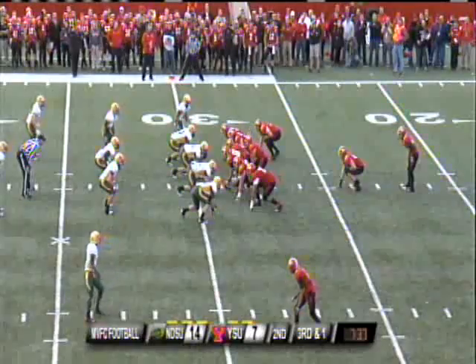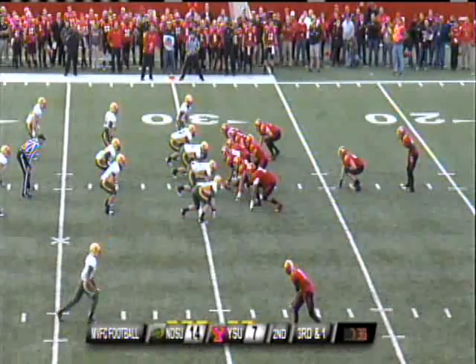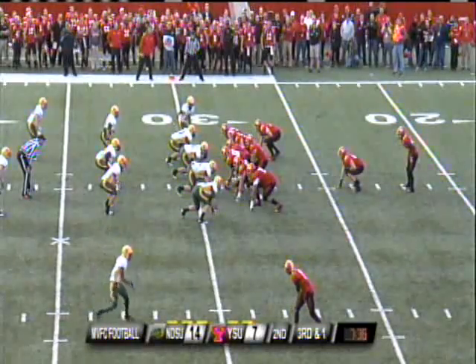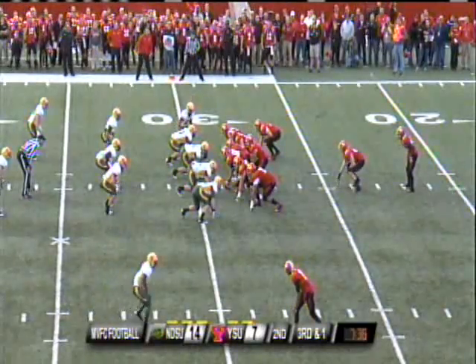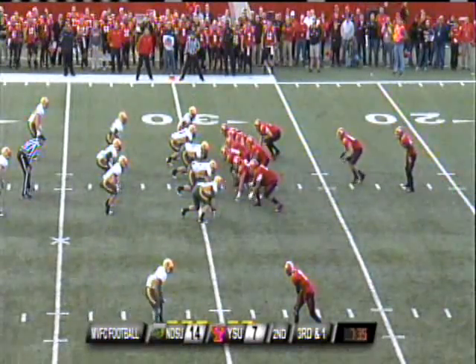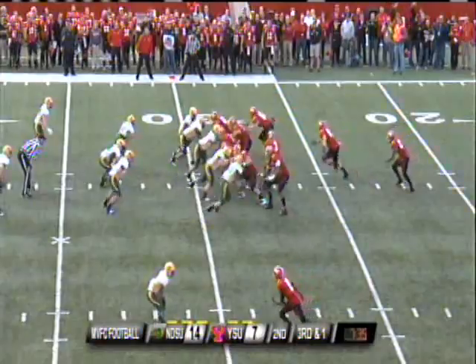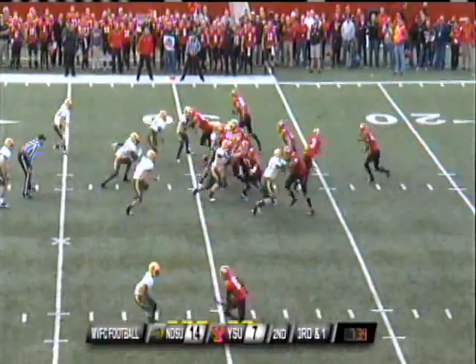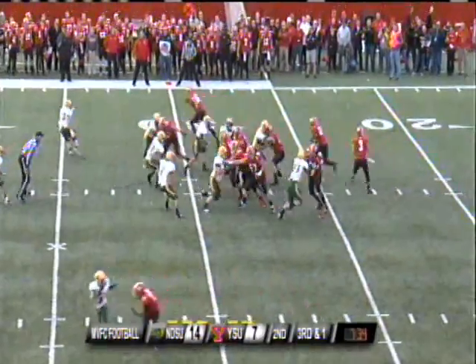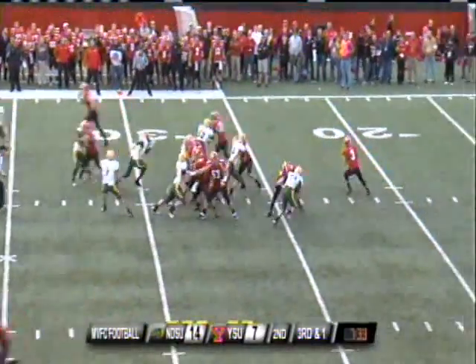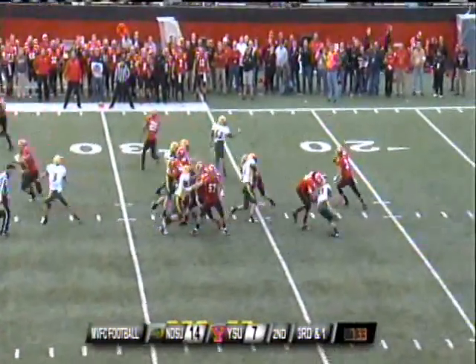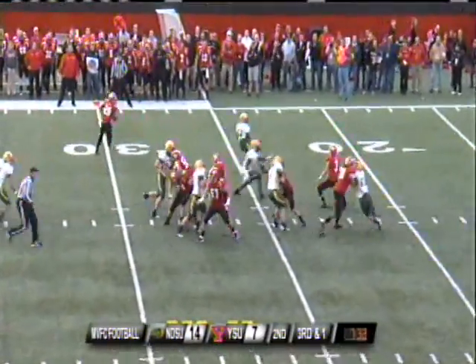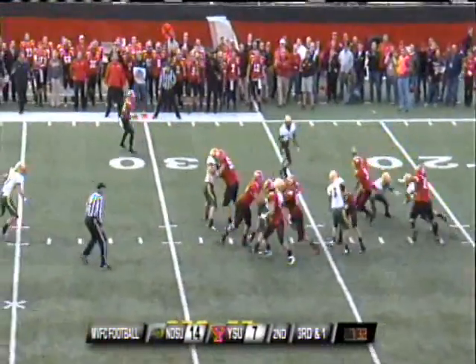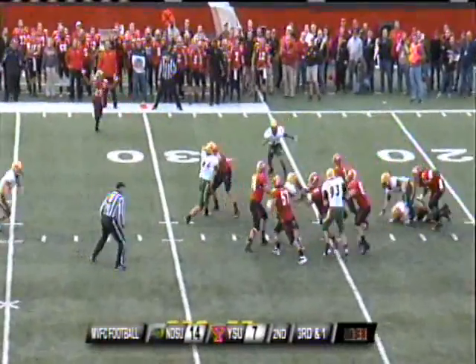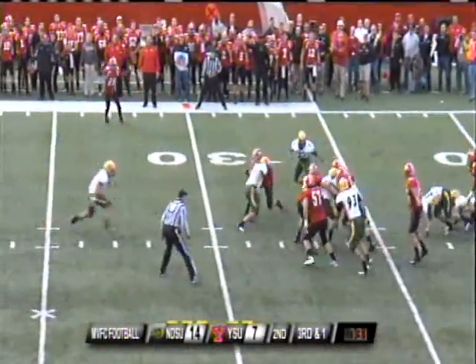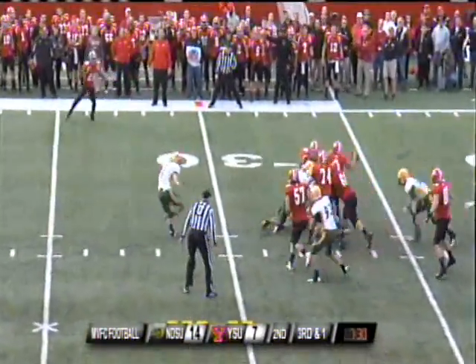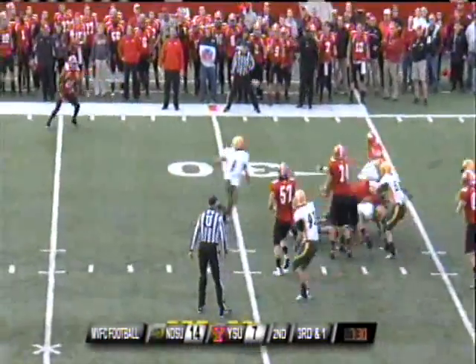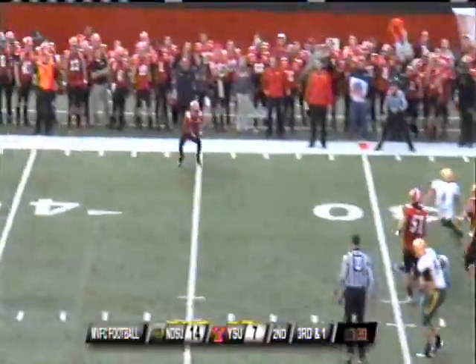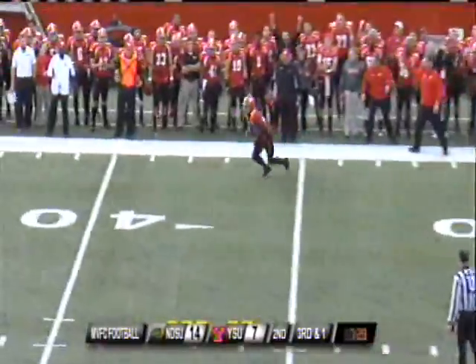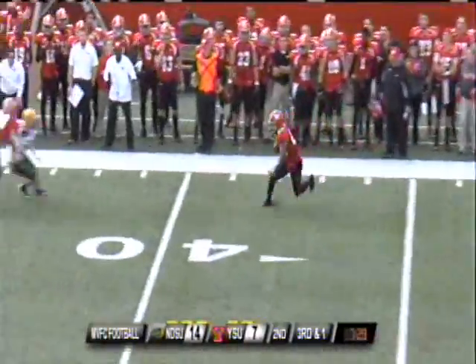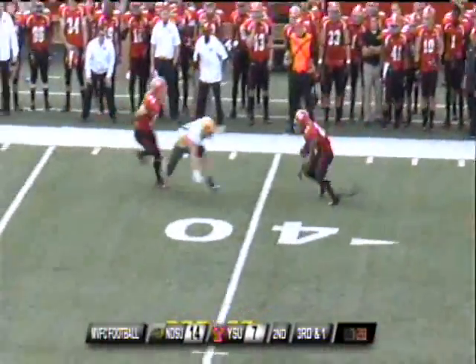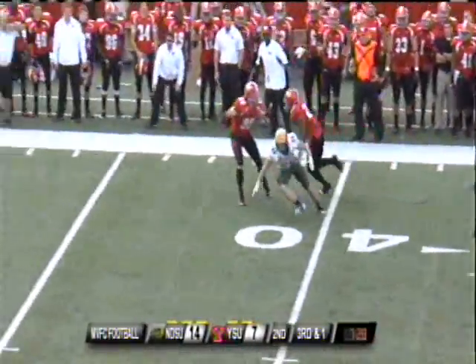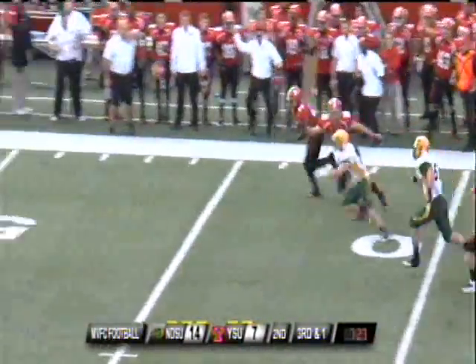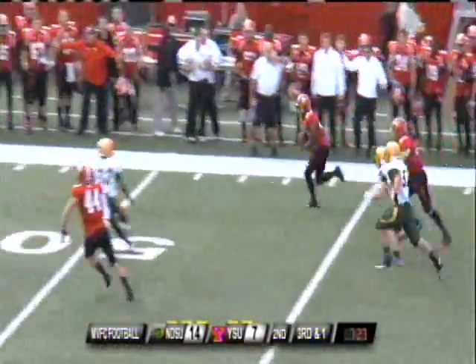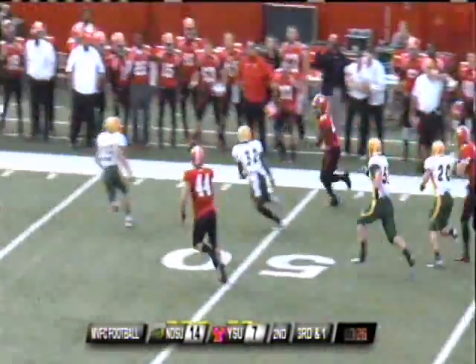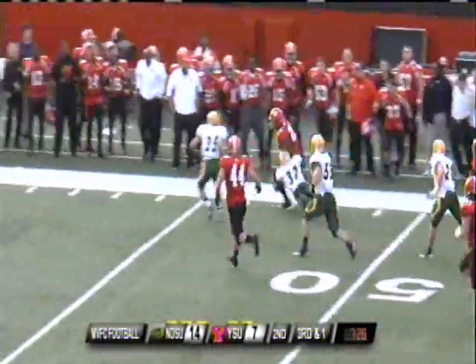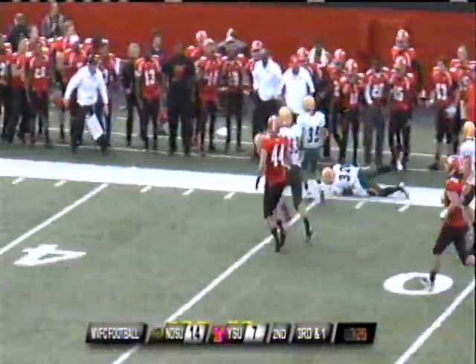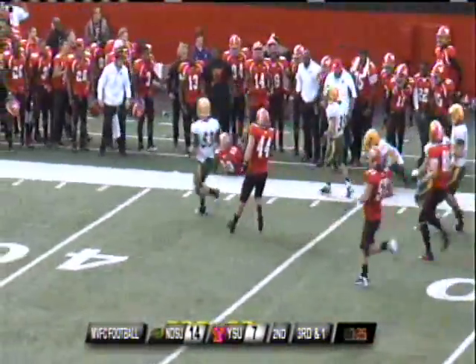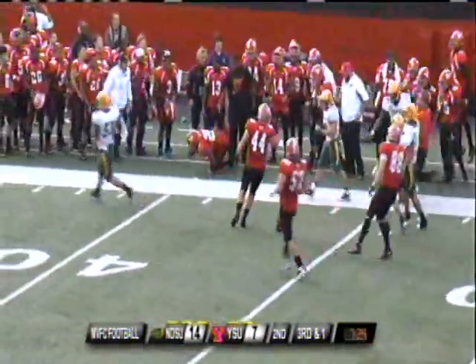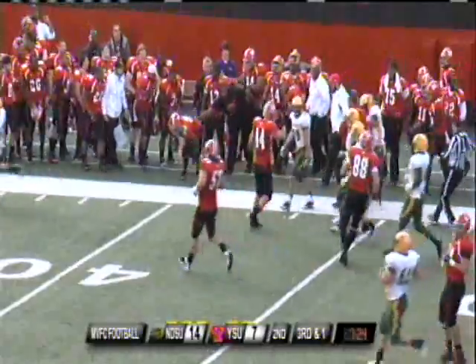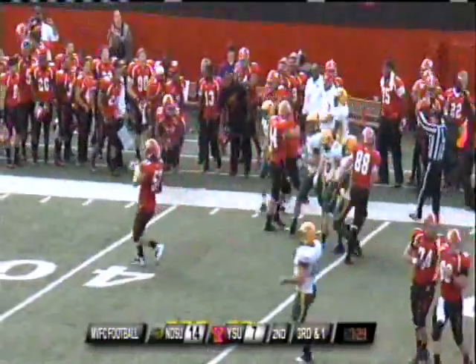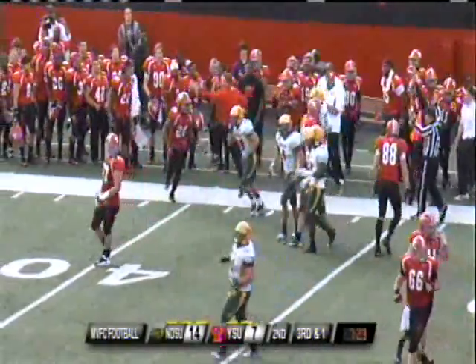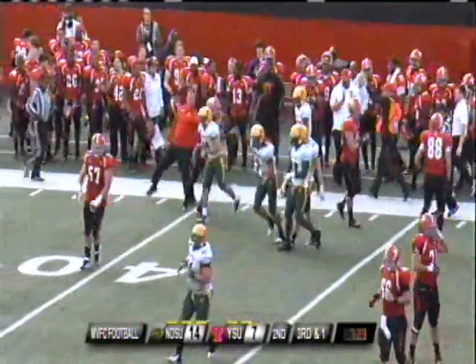Delcaver is in at wide receiver. Nania wants to throw, stepping up, Nania firing right side — cut for a first down. 40, 45, midfield, down to the Bison 45.